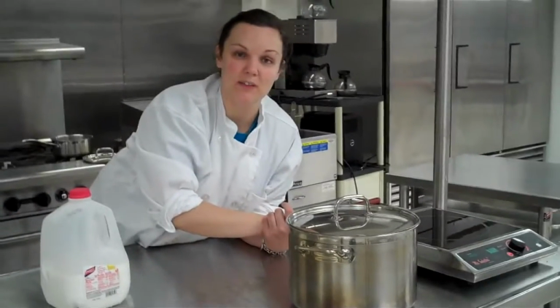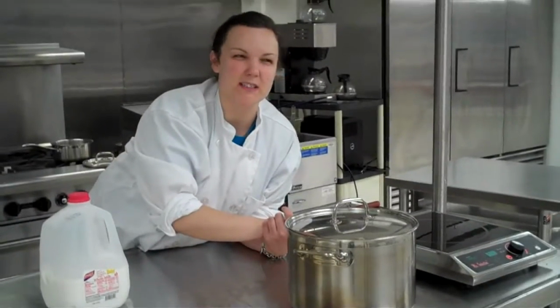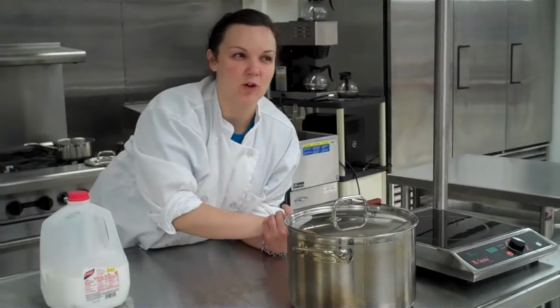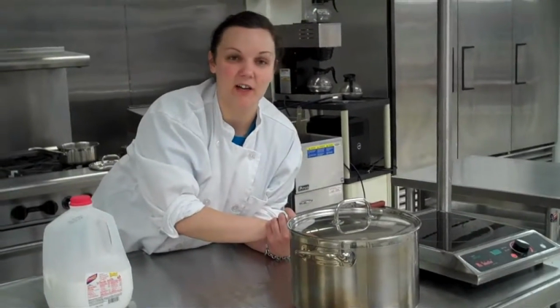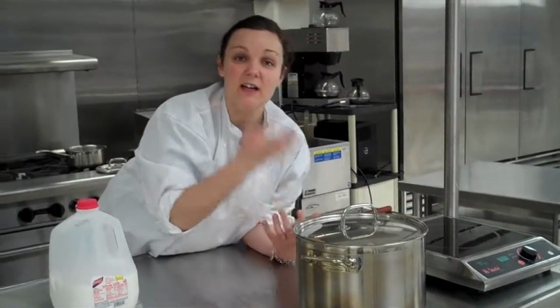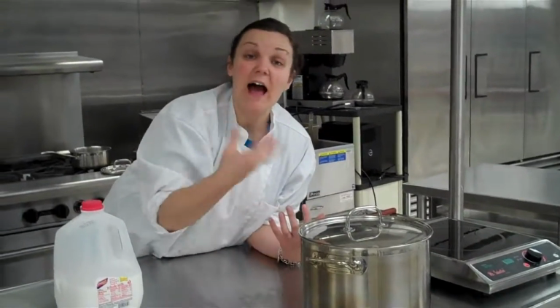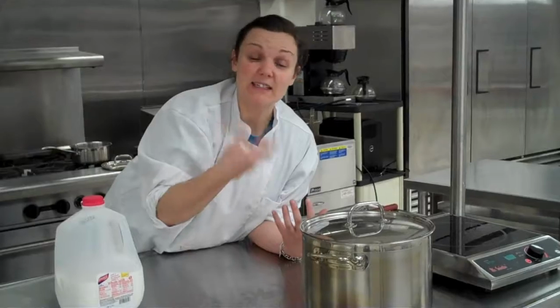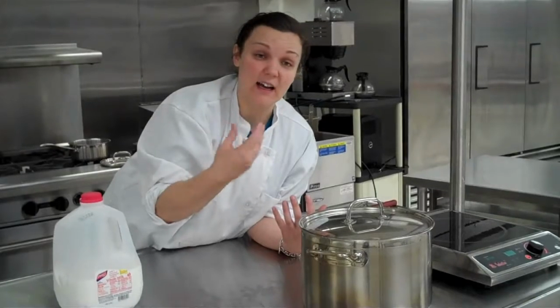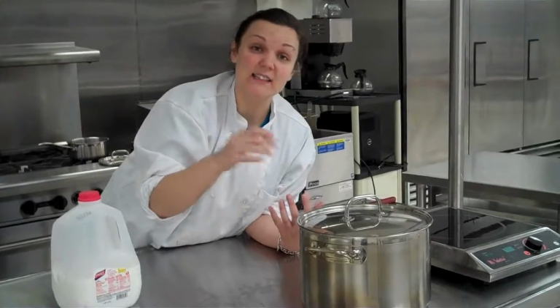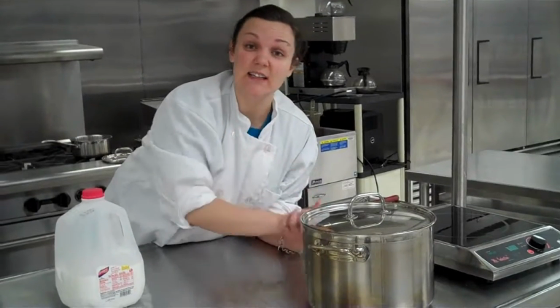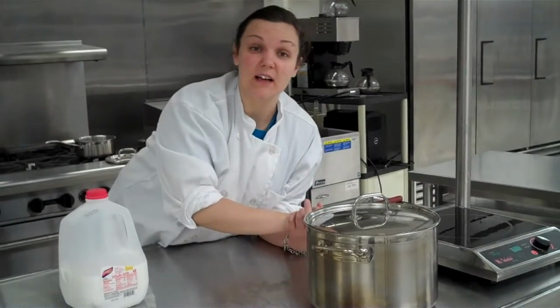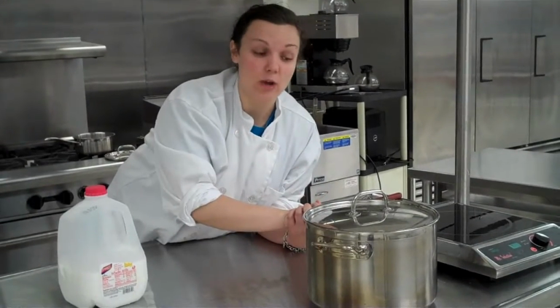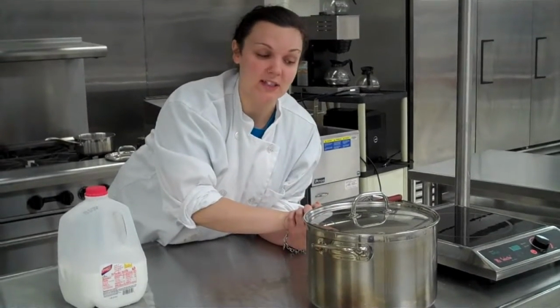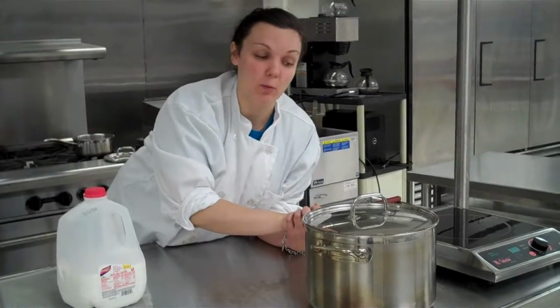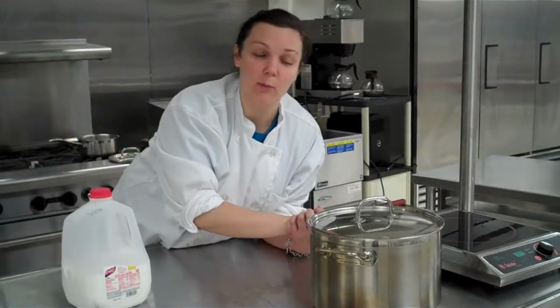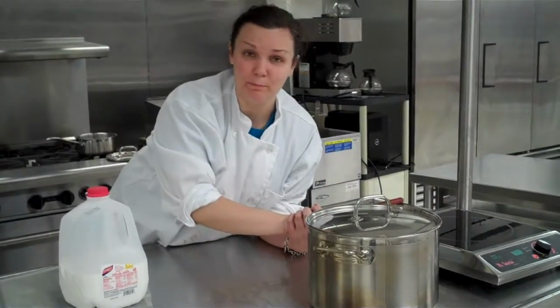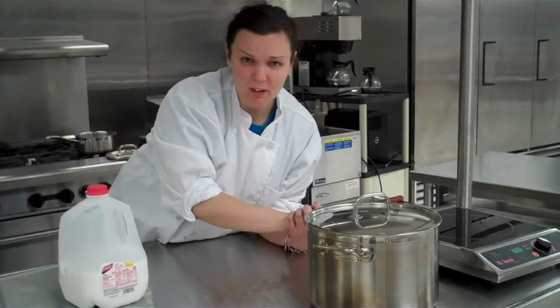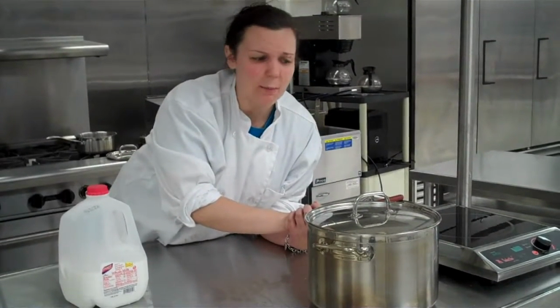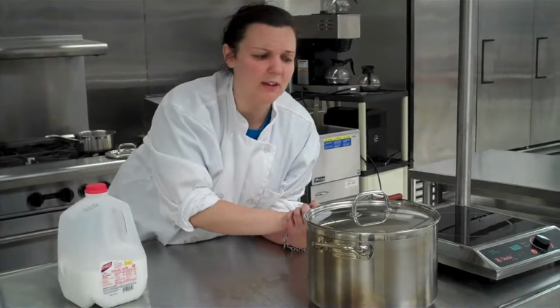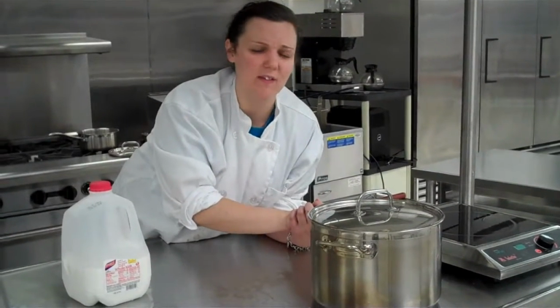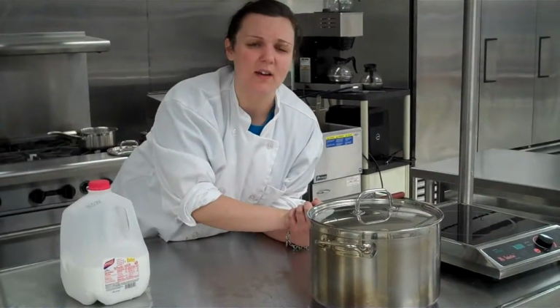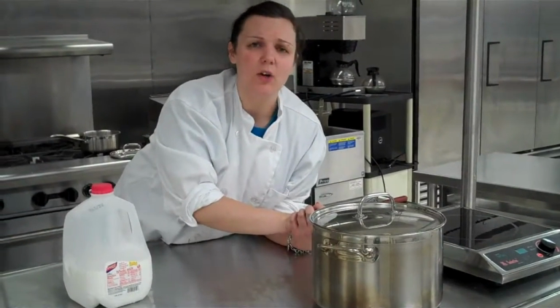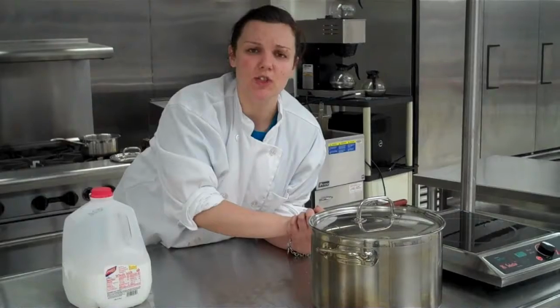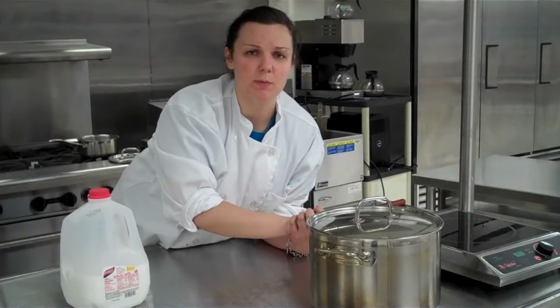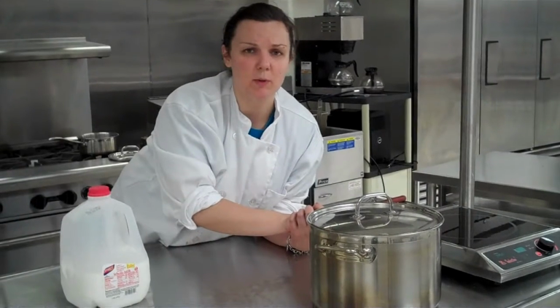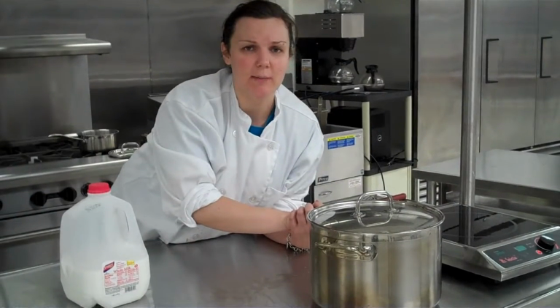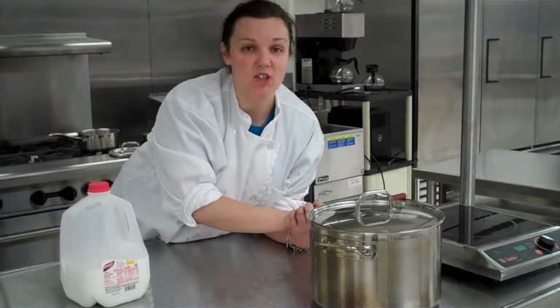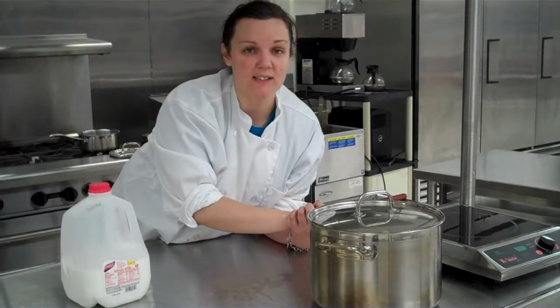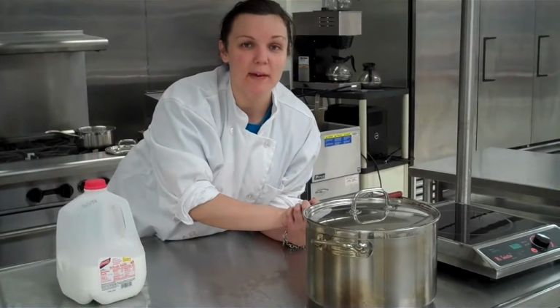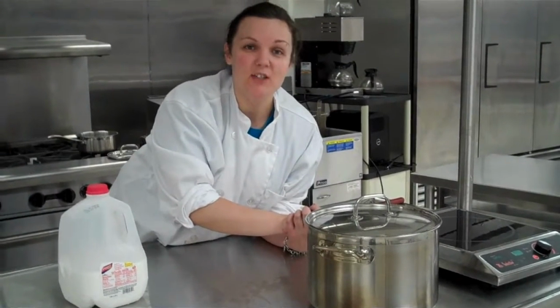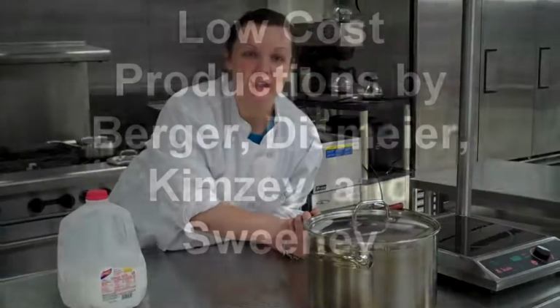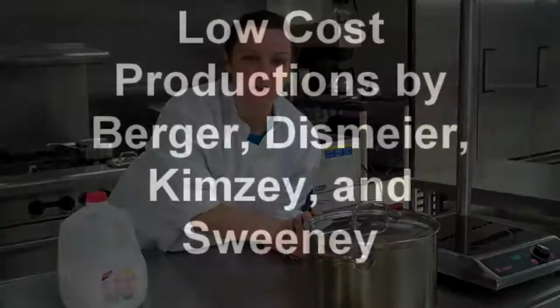You'll put this in some form of a hot inflated contraption to keep it warm, or a percolator. And then you would serve this with whipped cream and chocolate syrup. Enjoy, thank you.